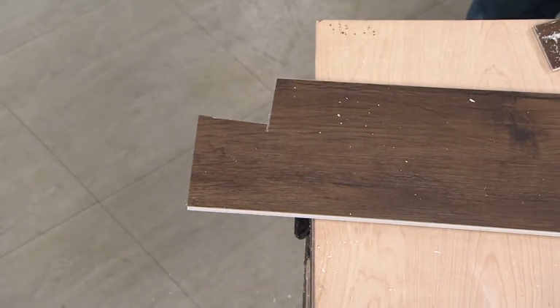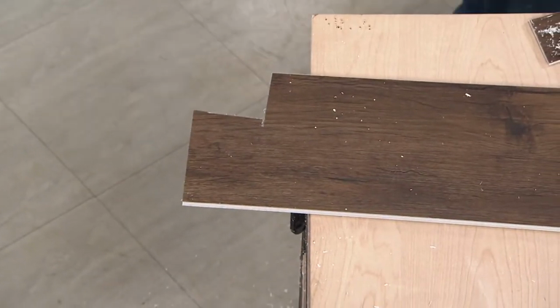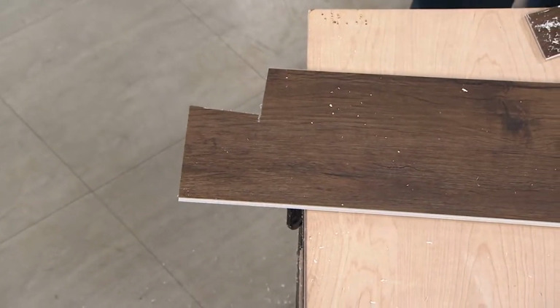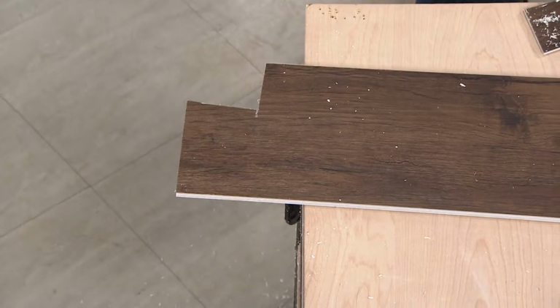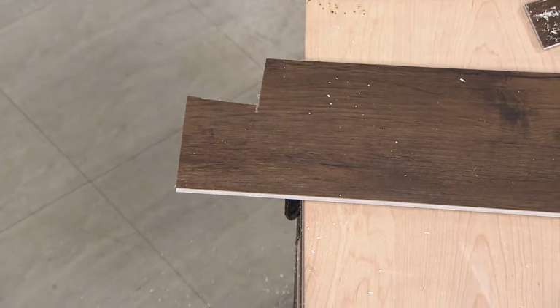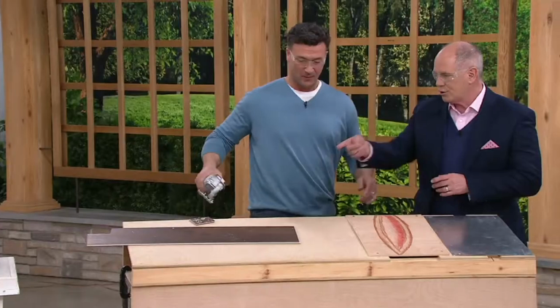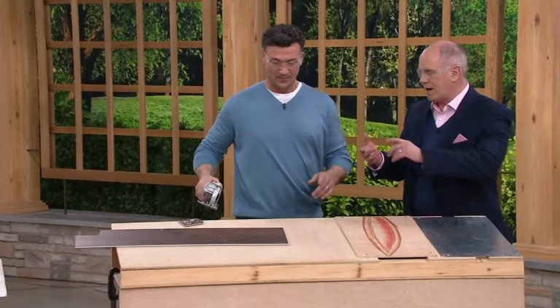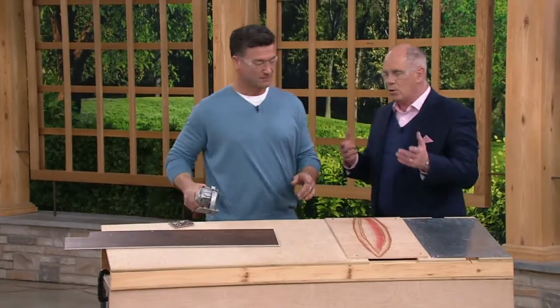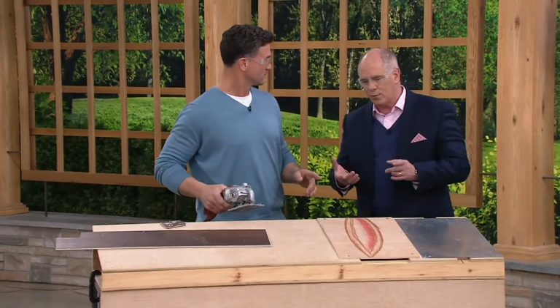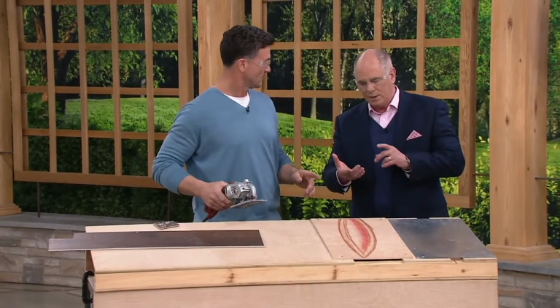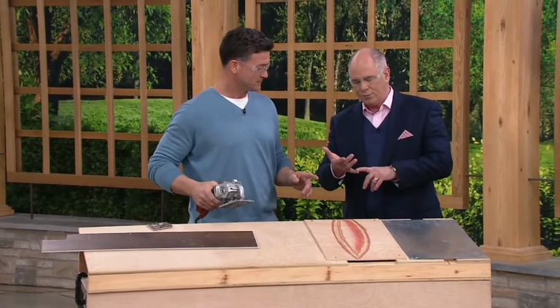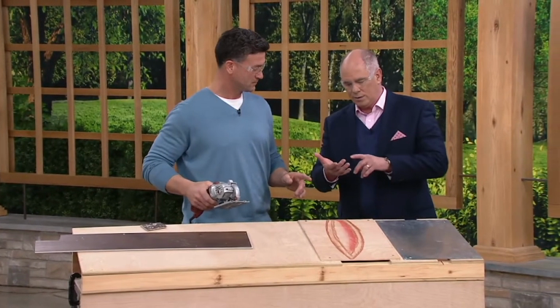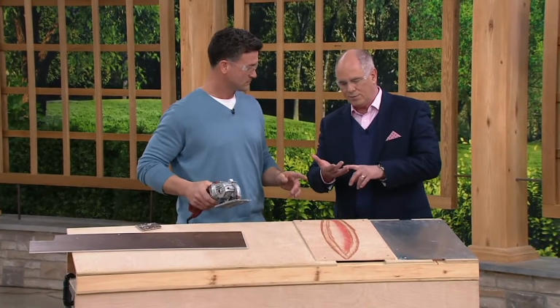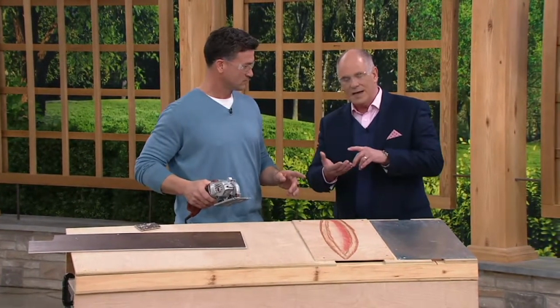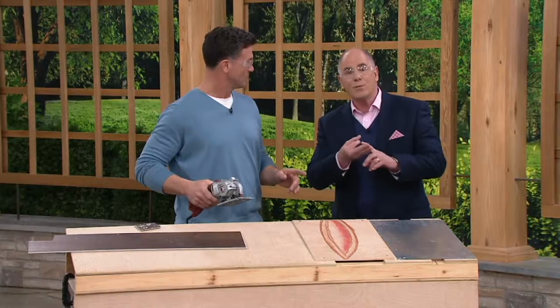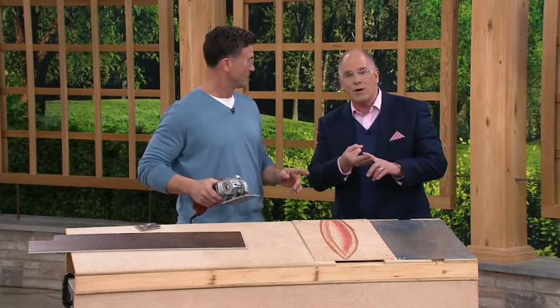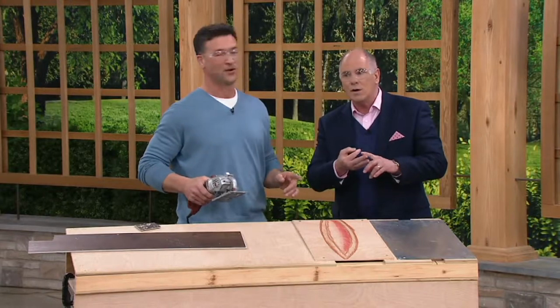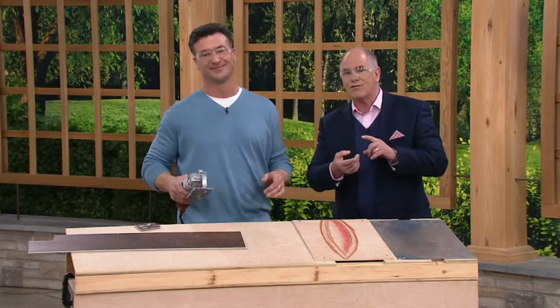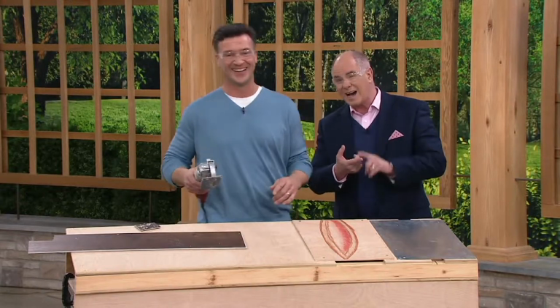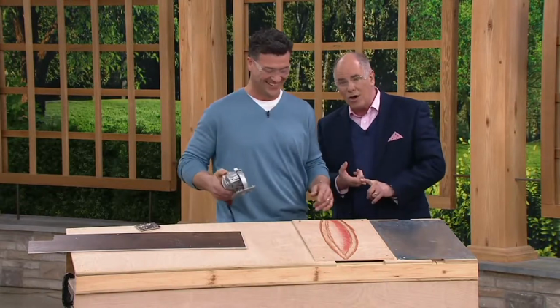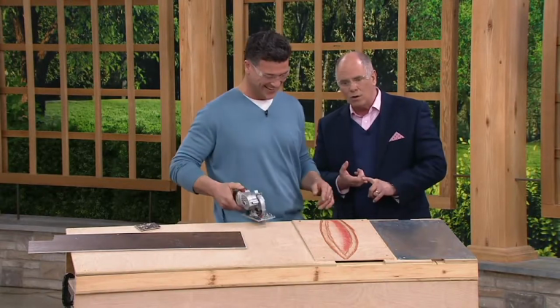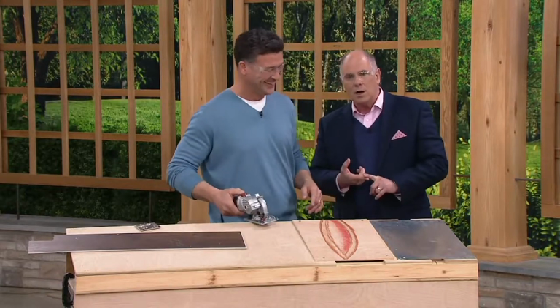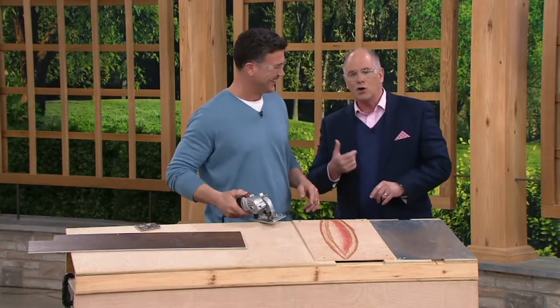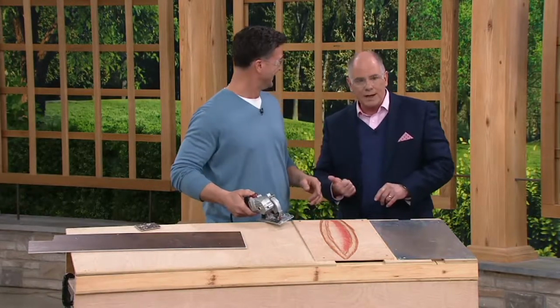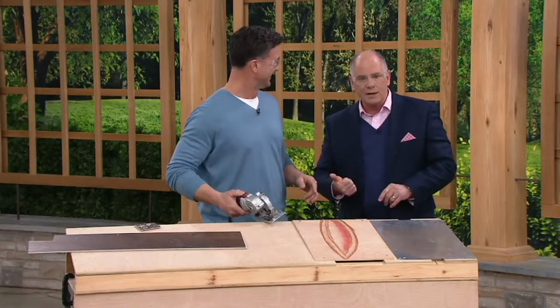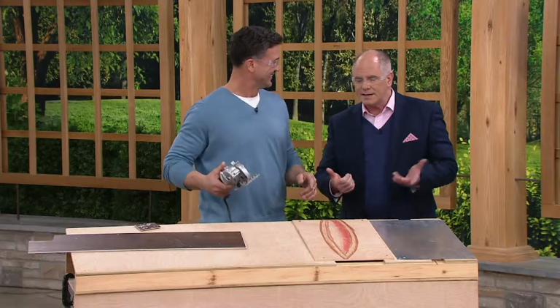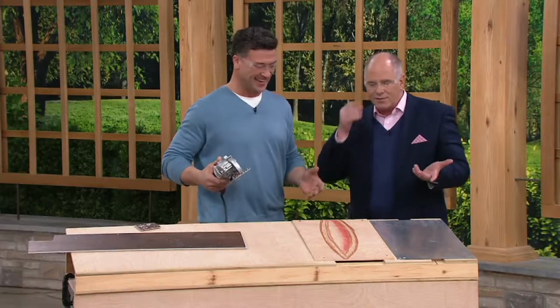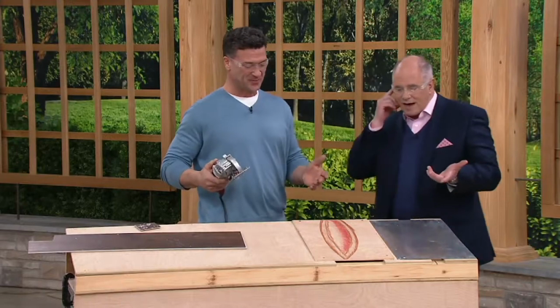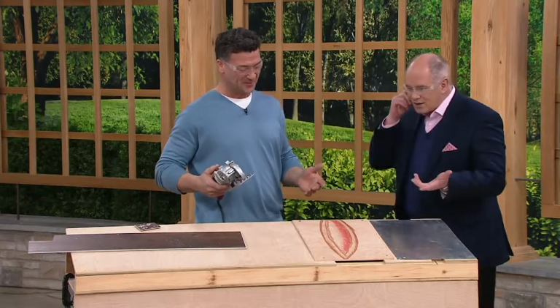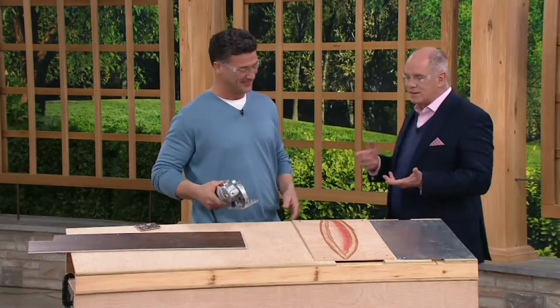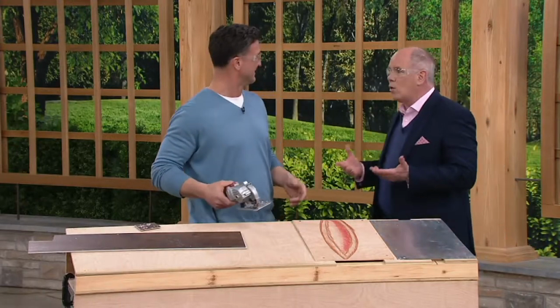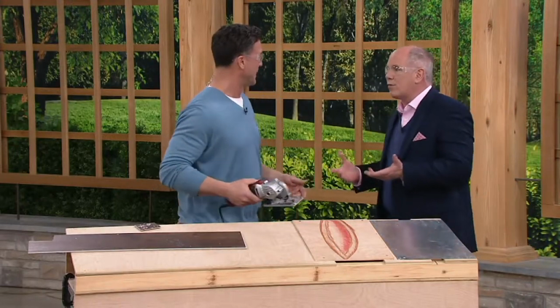We just showed you vinyl, which is more and more popular as flooring. It'll cut through wood, cuts through vinyl, cuts through metal, cuts through tile, acrylic — there's not a lot of surfaces it won't cut through.